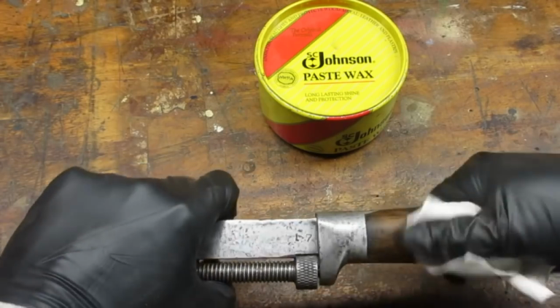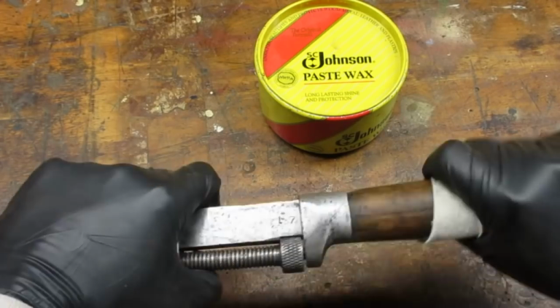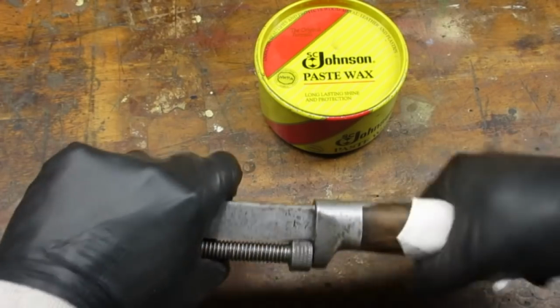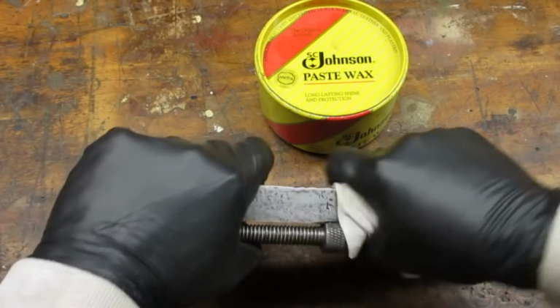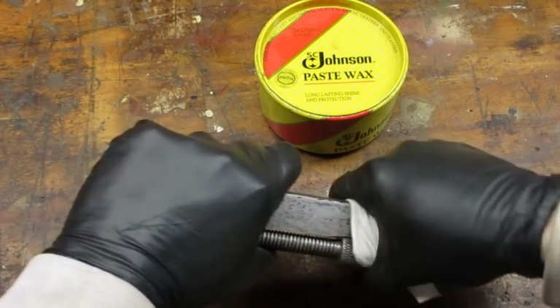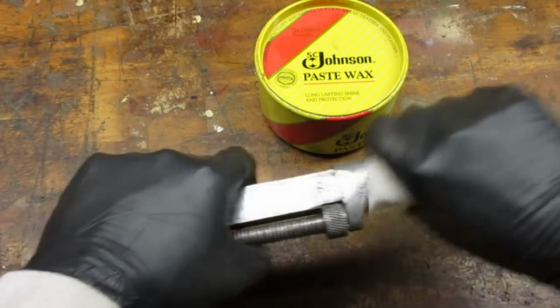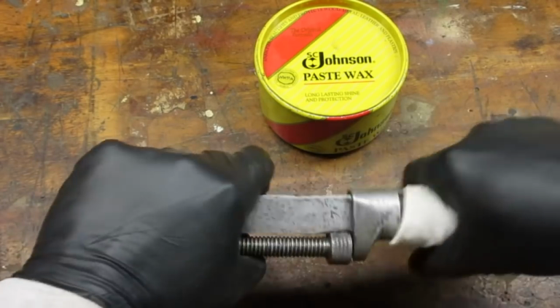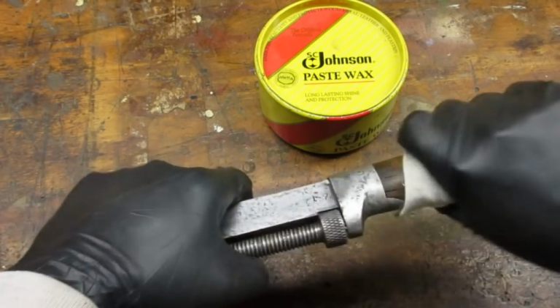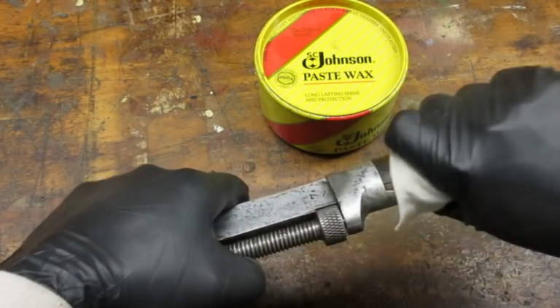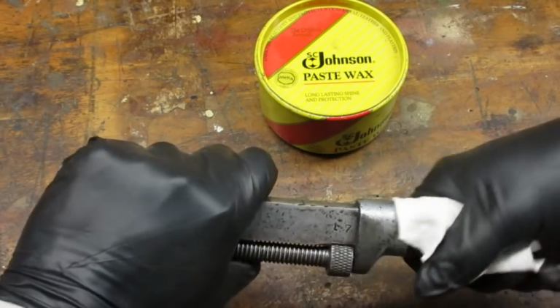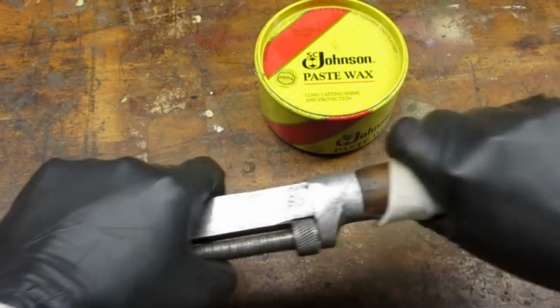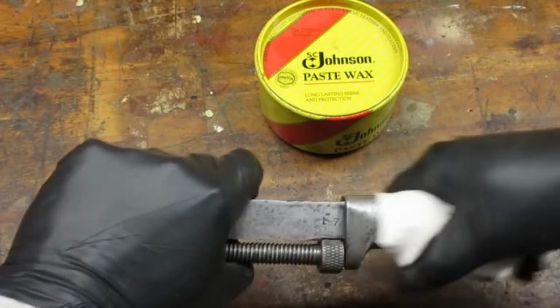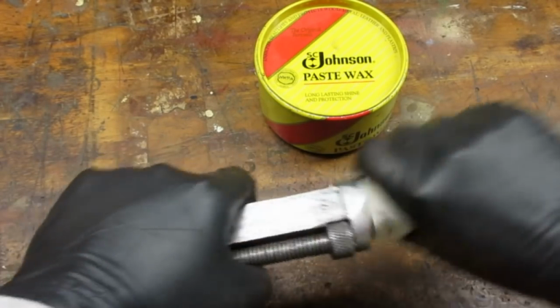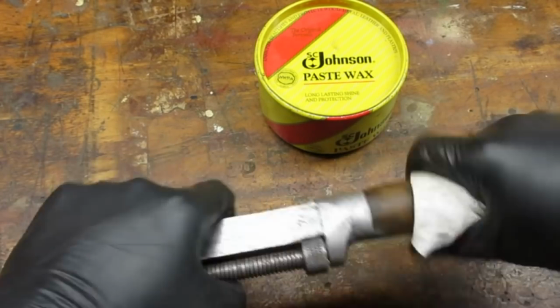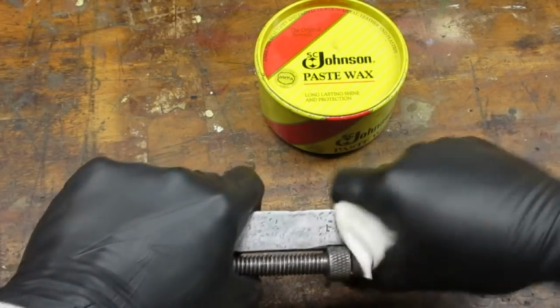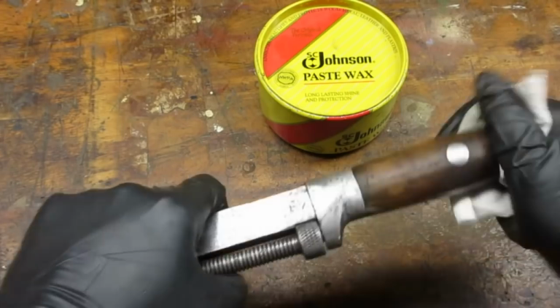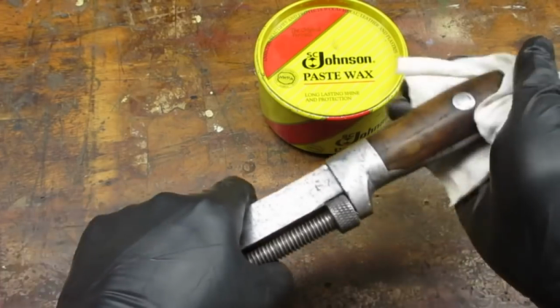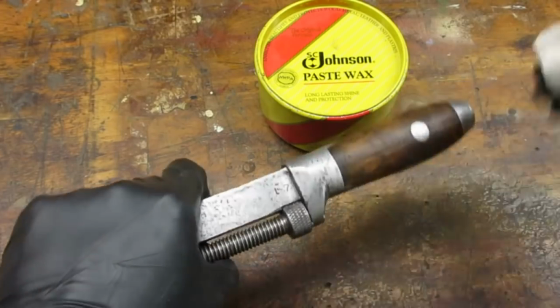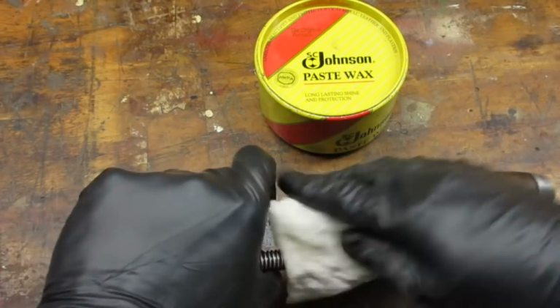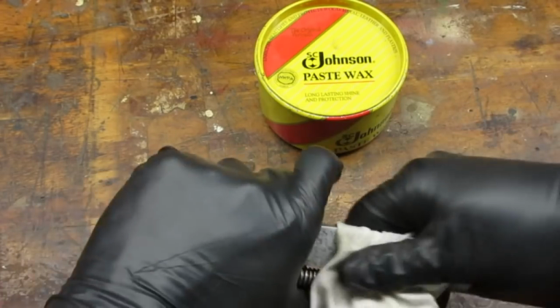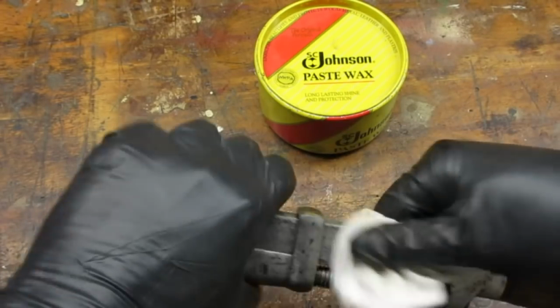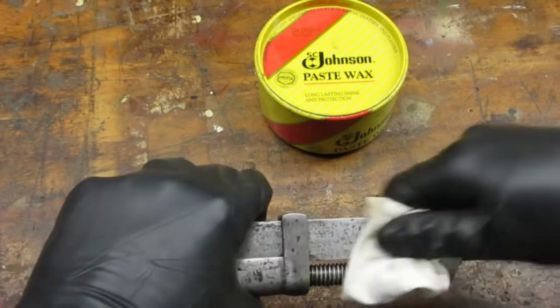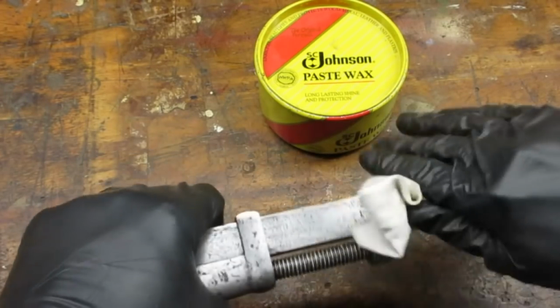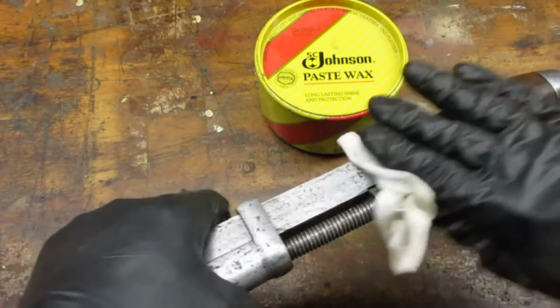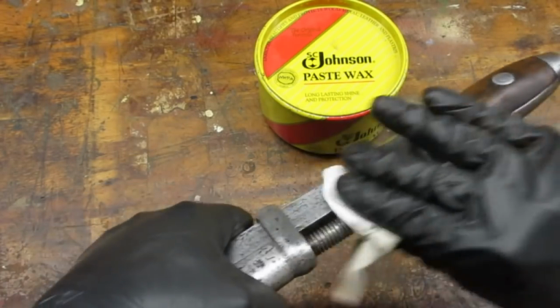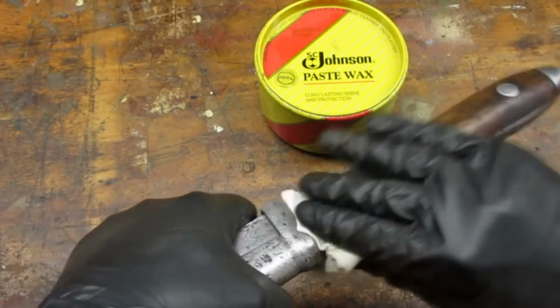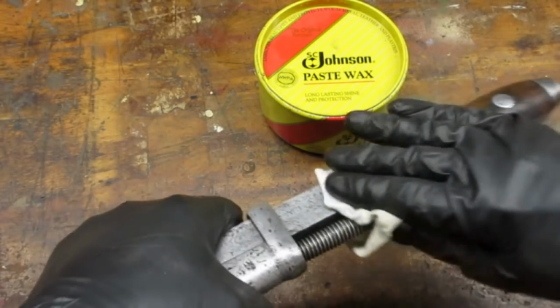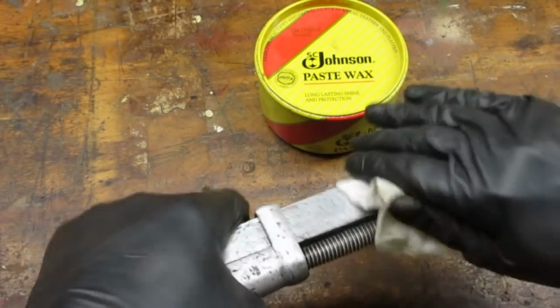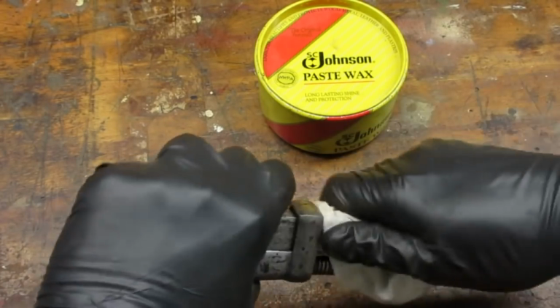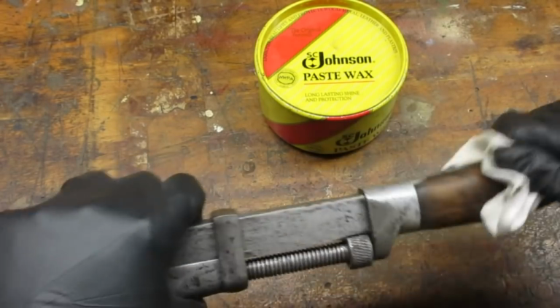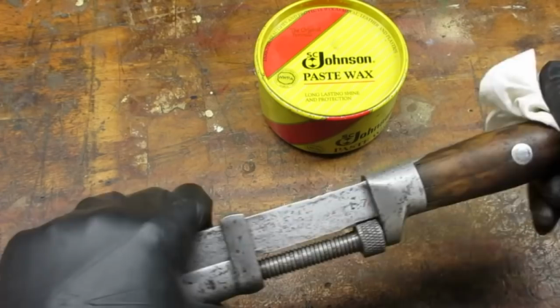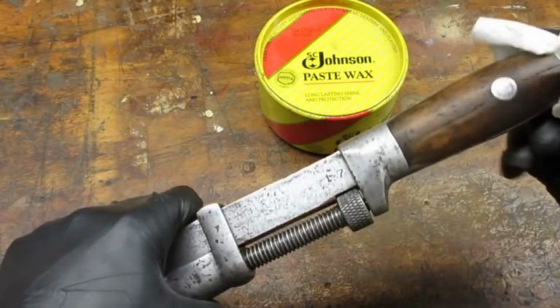To protect the wrench from corrosion, I used furniture wax. I've had this can of Johnson's Paste Wax for years. I'm sure there are better products on the market, but this is what I've got.